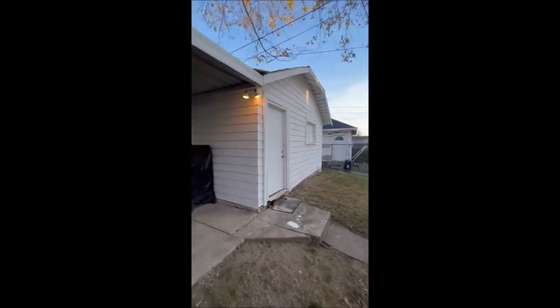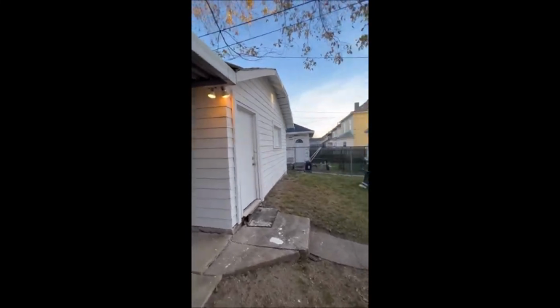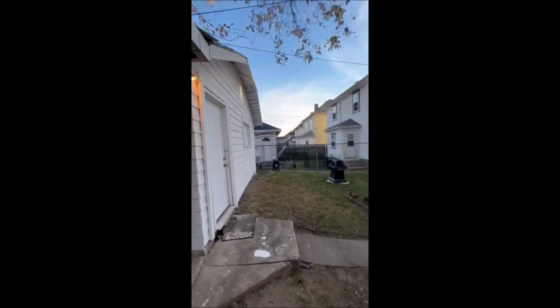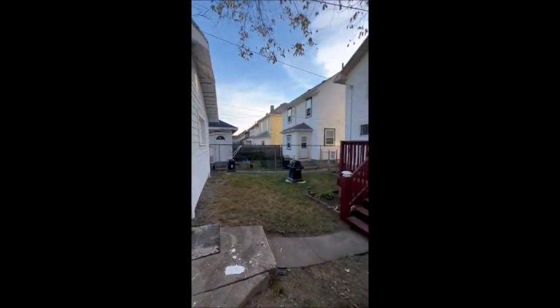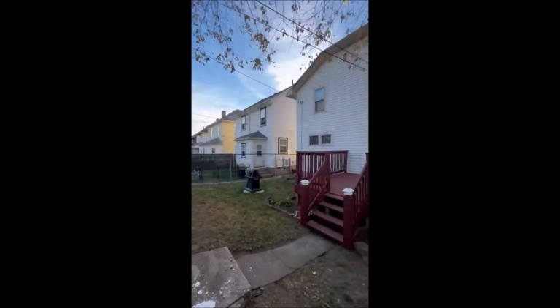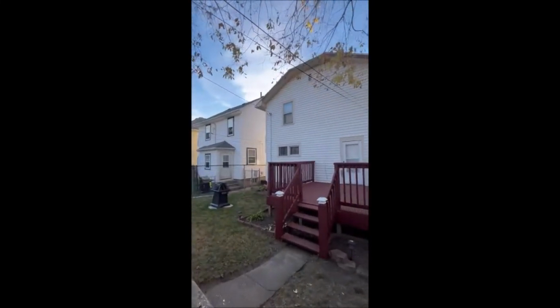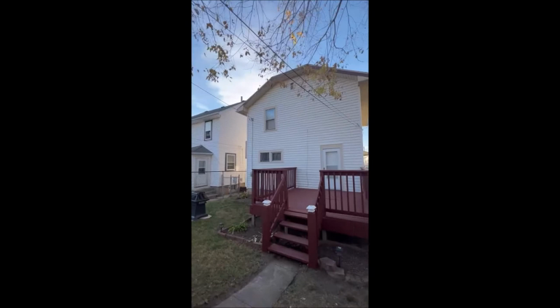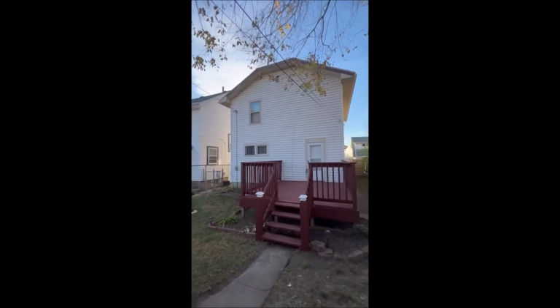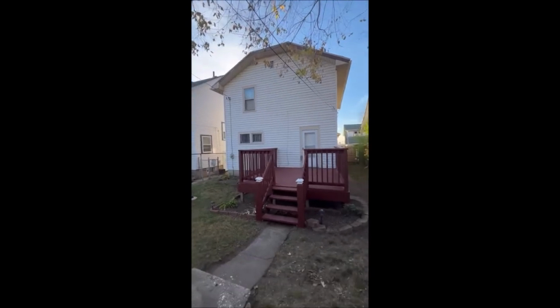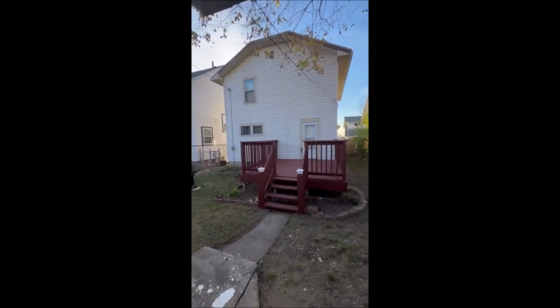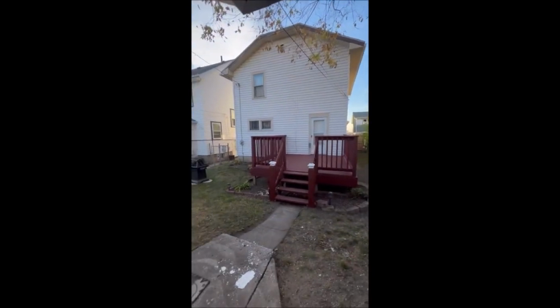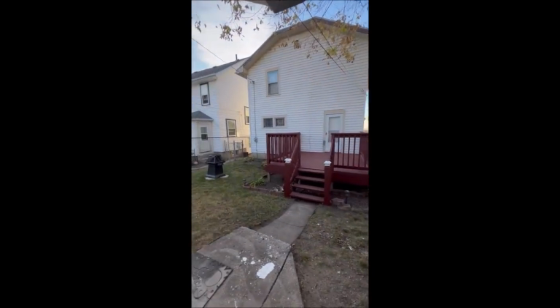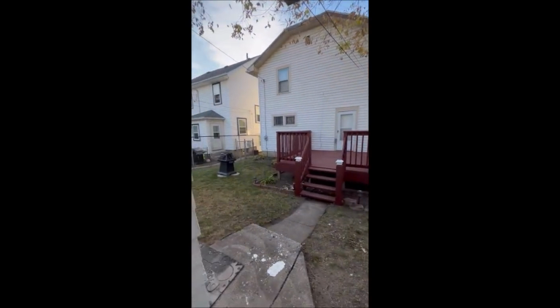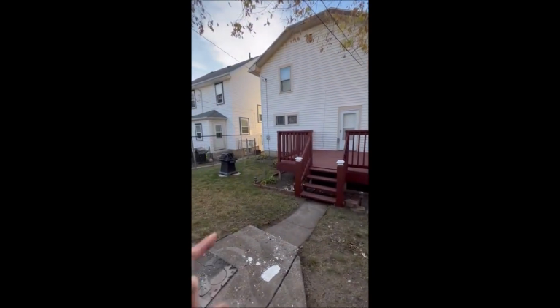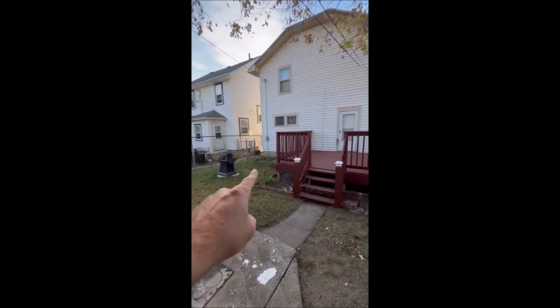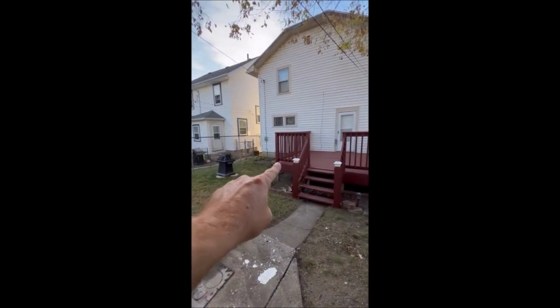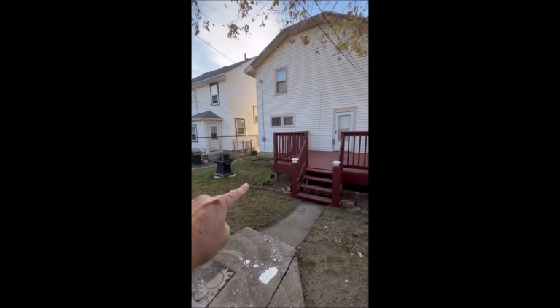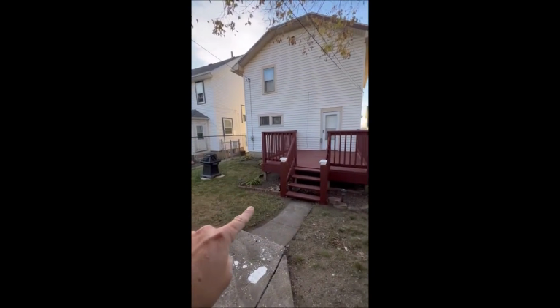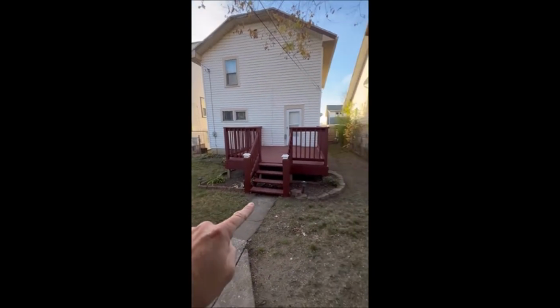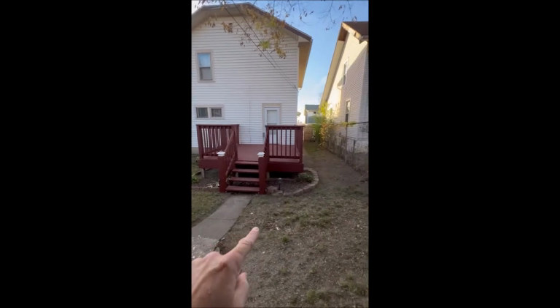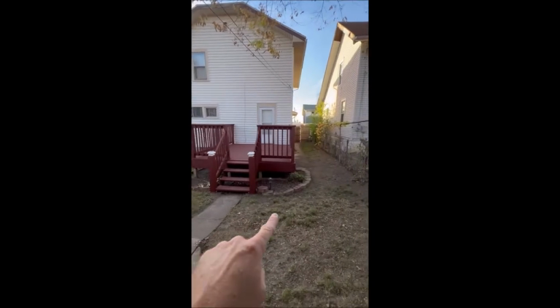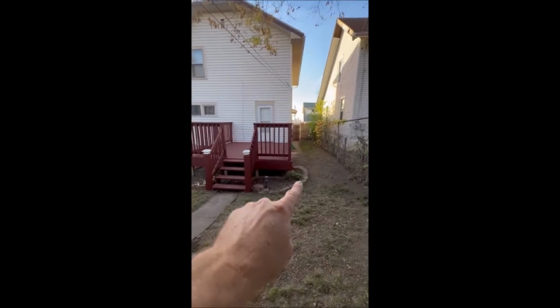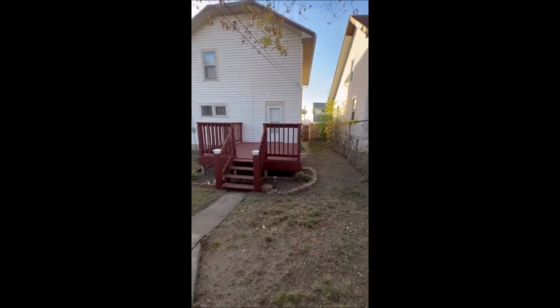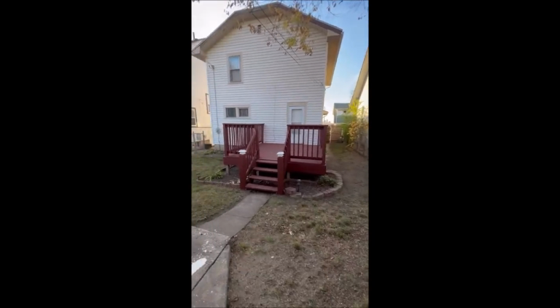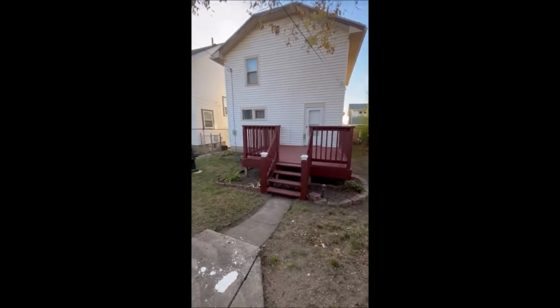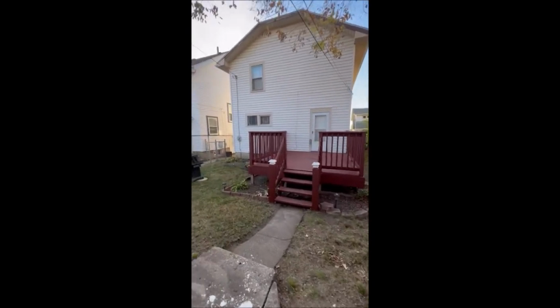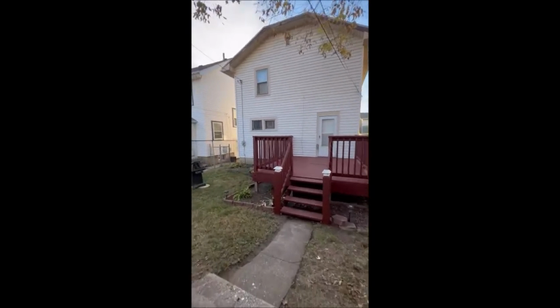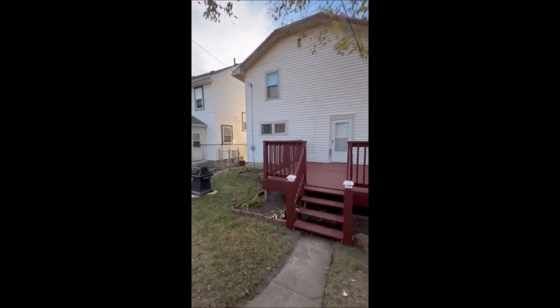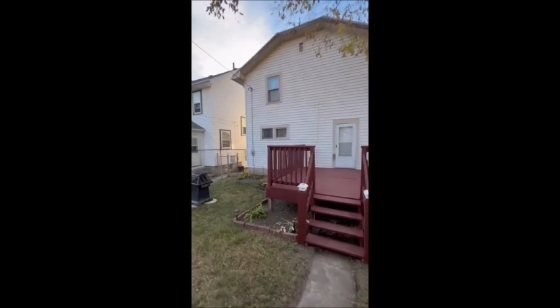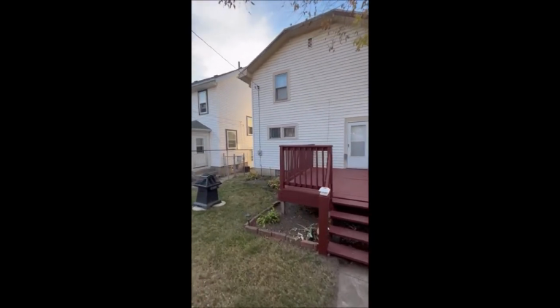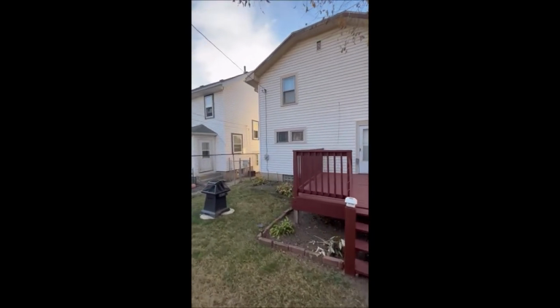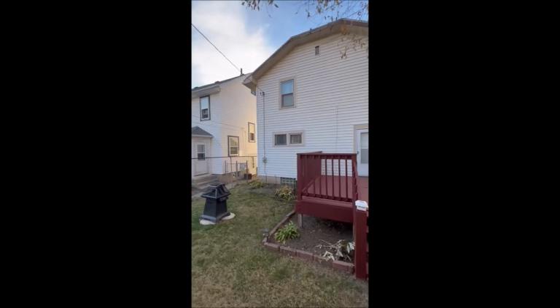The home does feature central air in the back of the home here. It's got nice landscaping that works its way around. We're in the fall season now, so that's done for, but it is a fantastic look in the spring and summer.